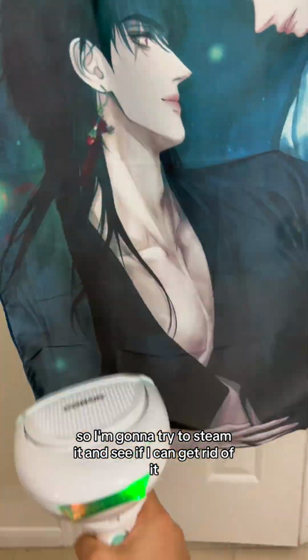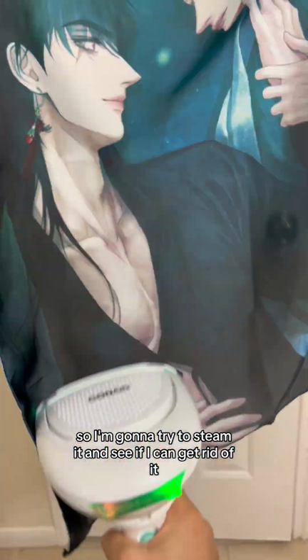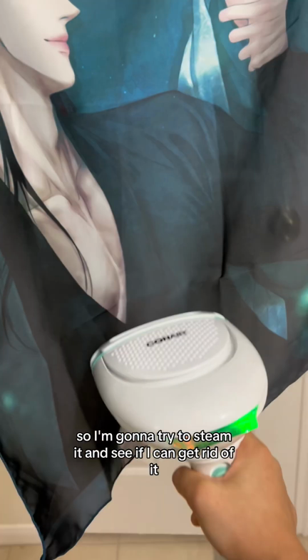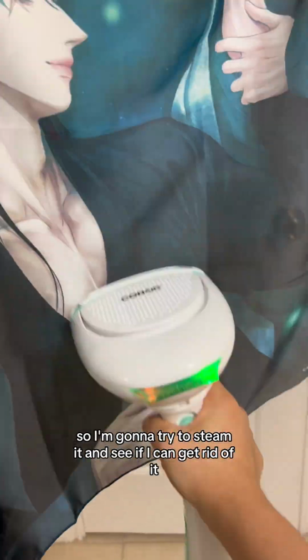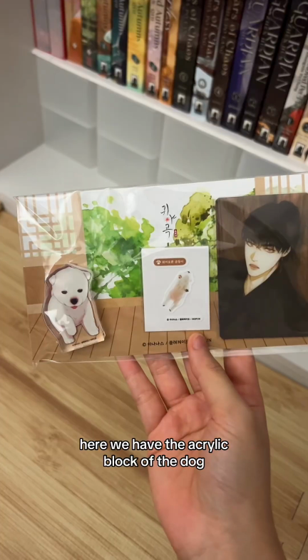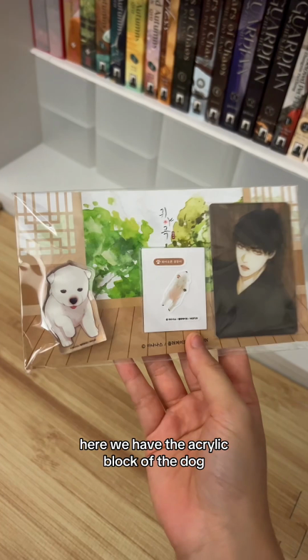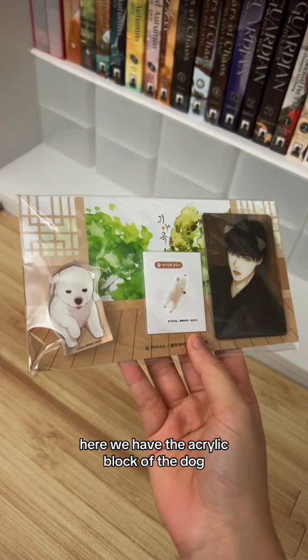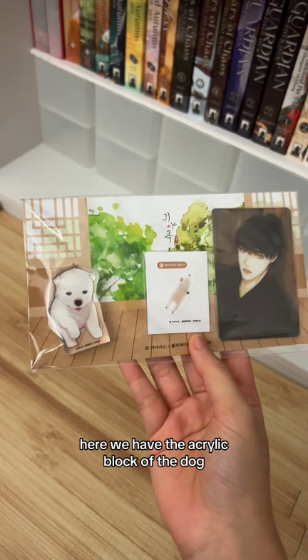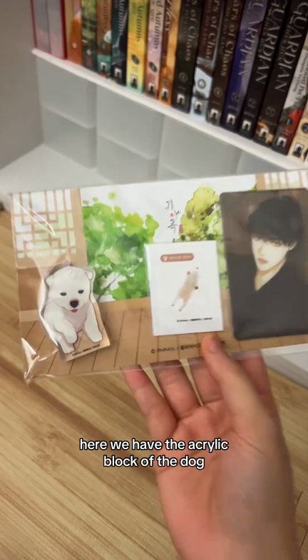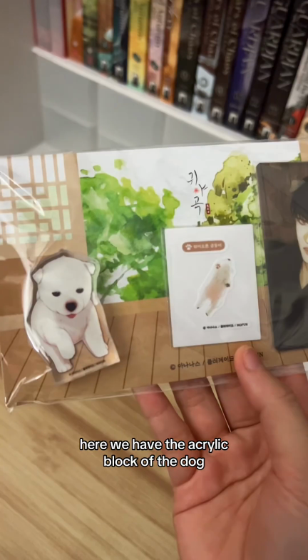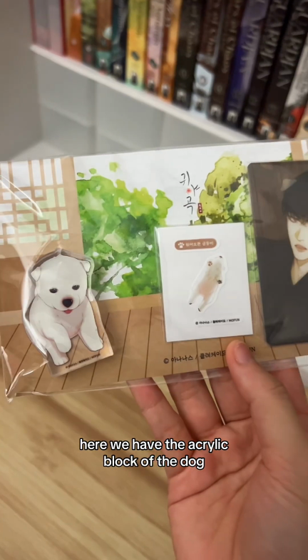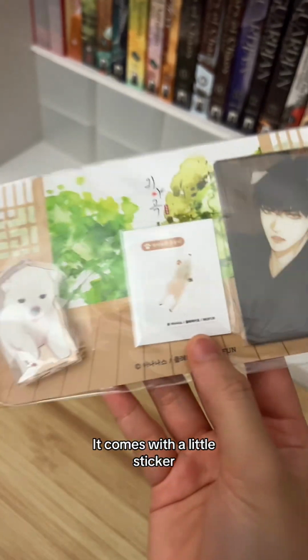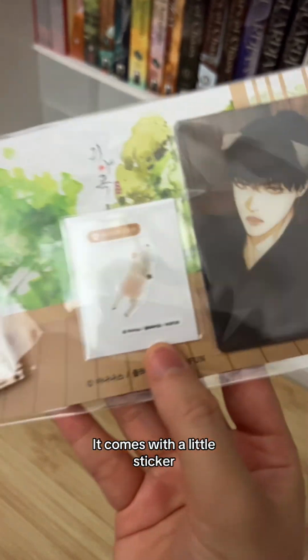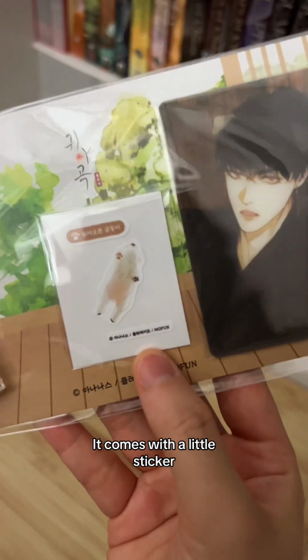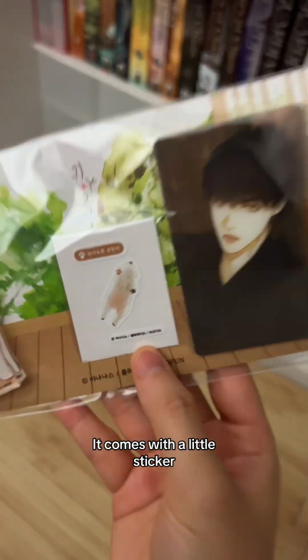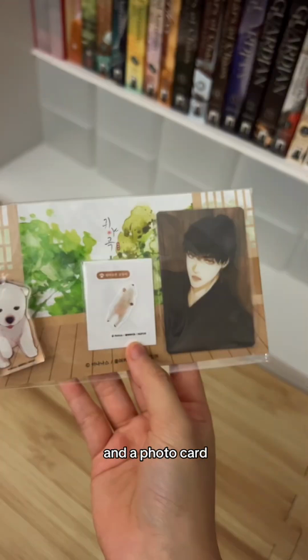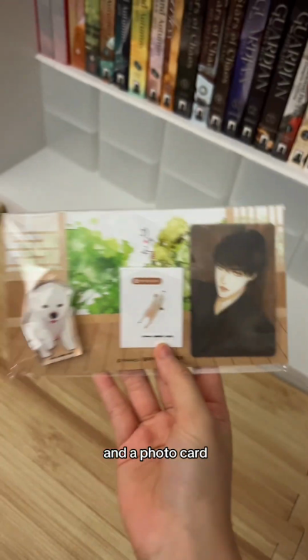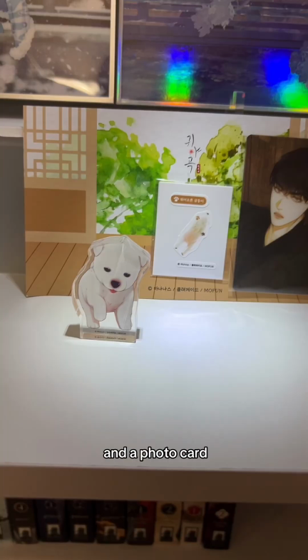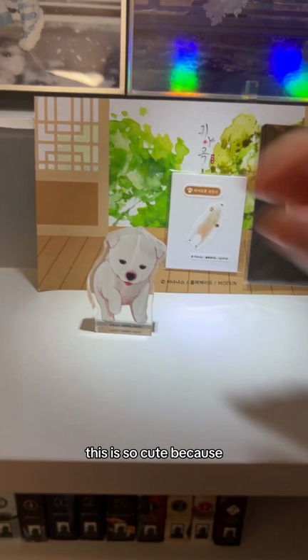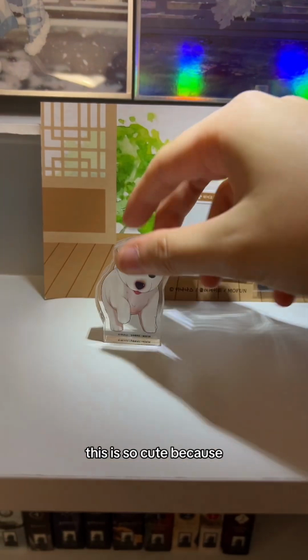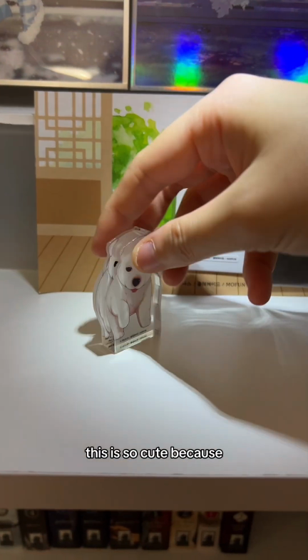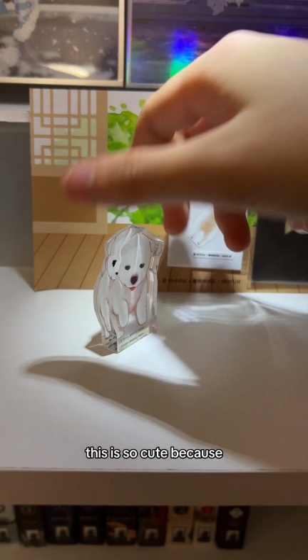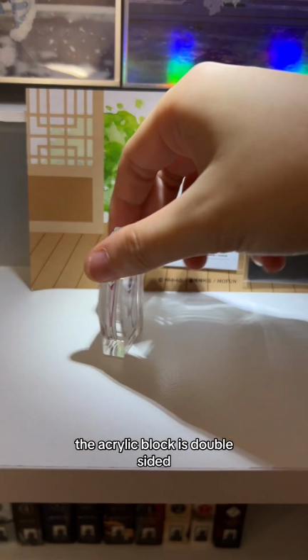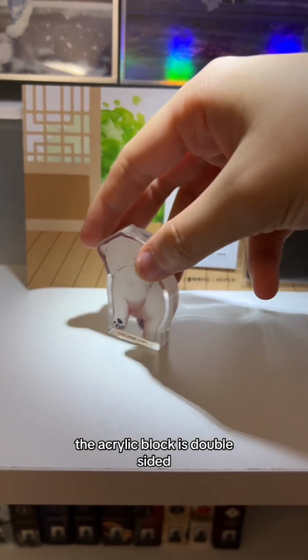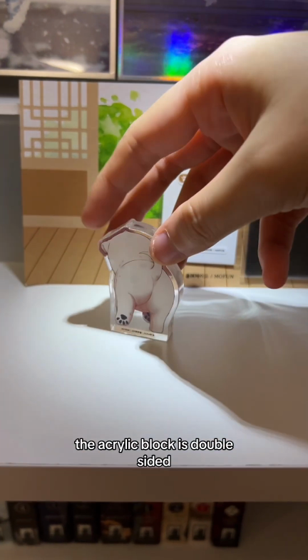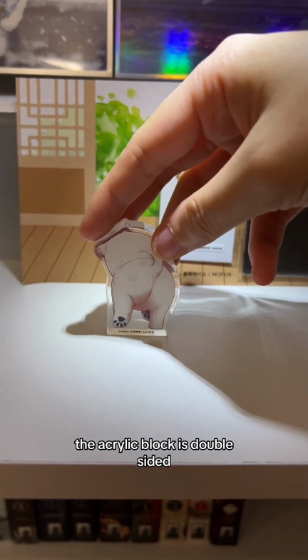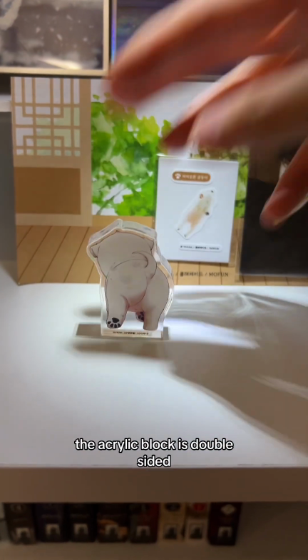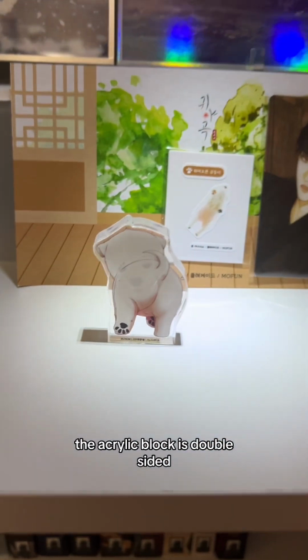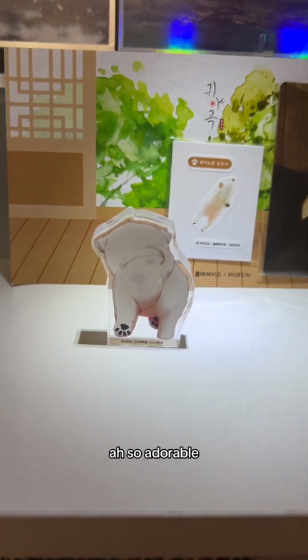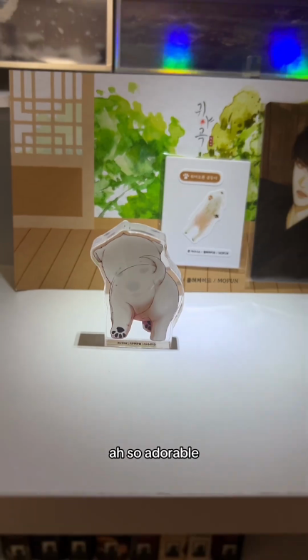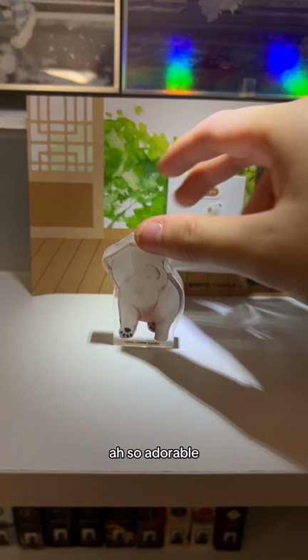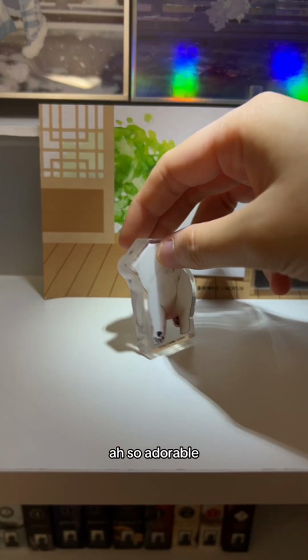Here we have the acrylic block of the dog, which comes with a little sticker and a photo card. This is so cute because the acrylic block is double-sided — it's absolutely adorable.